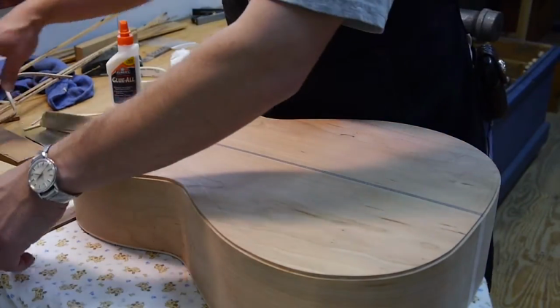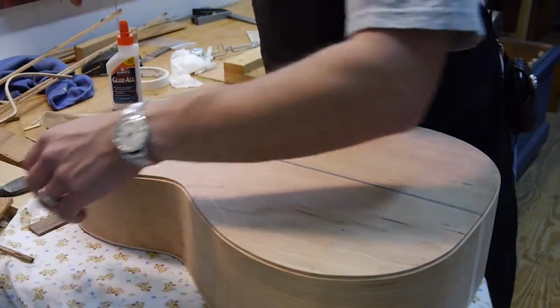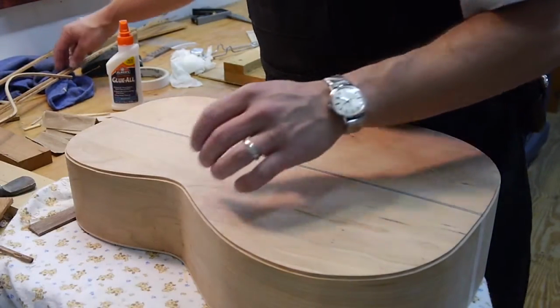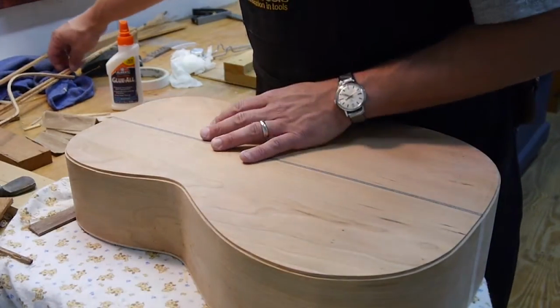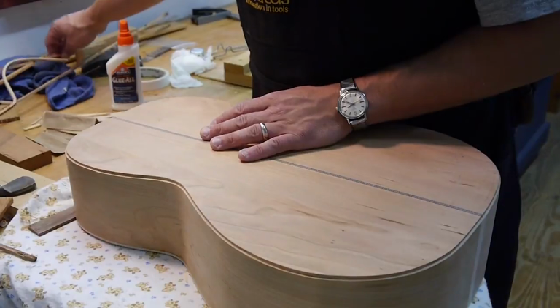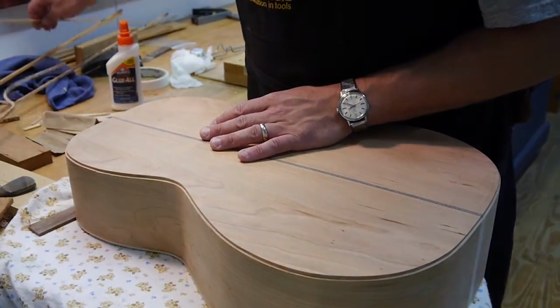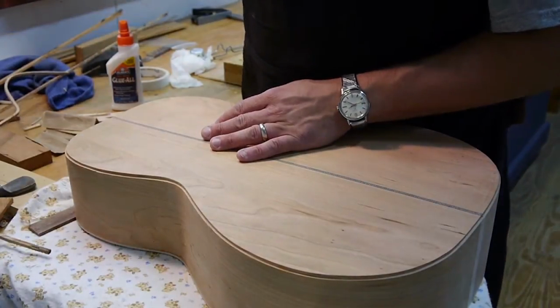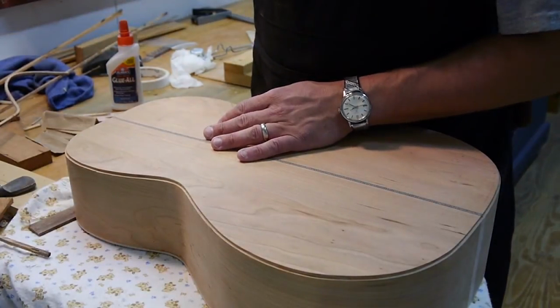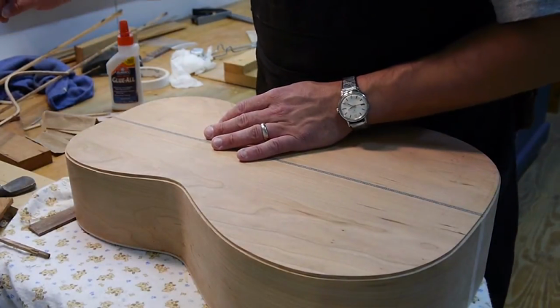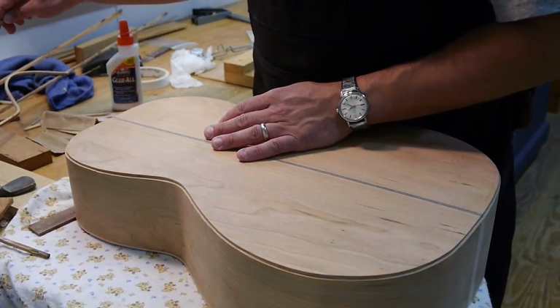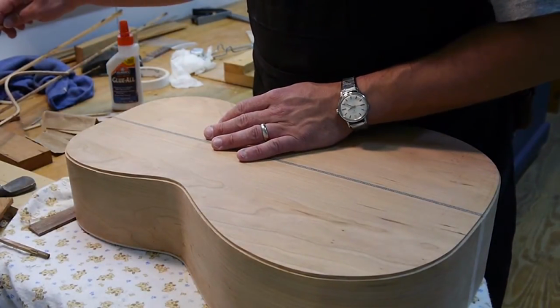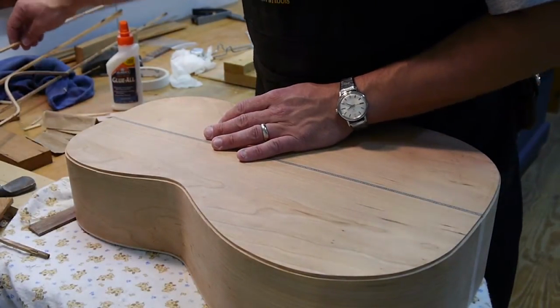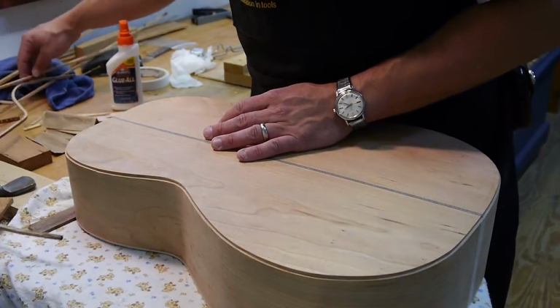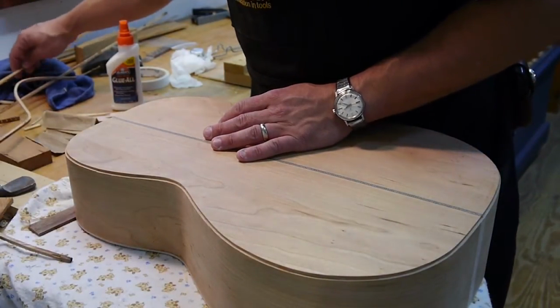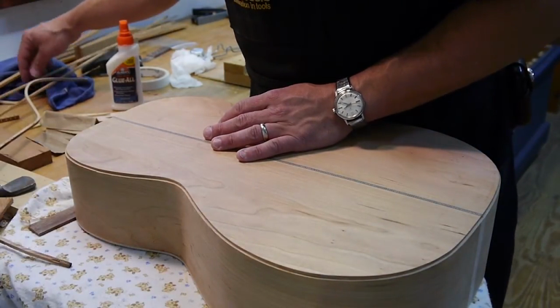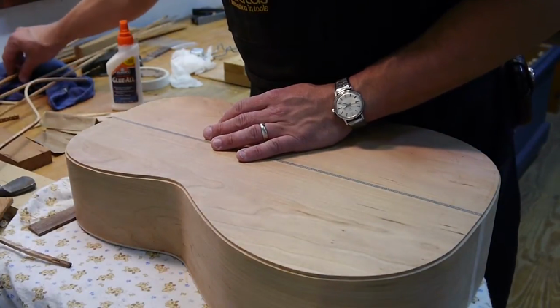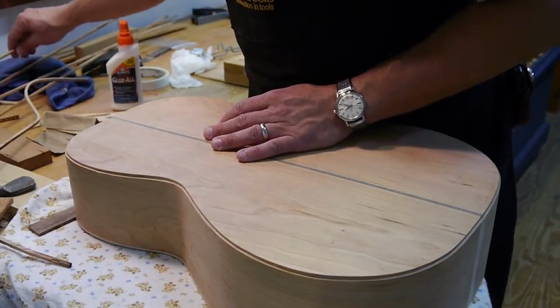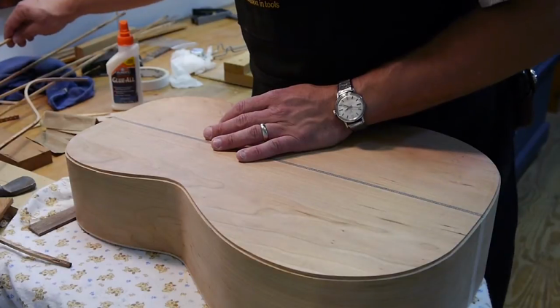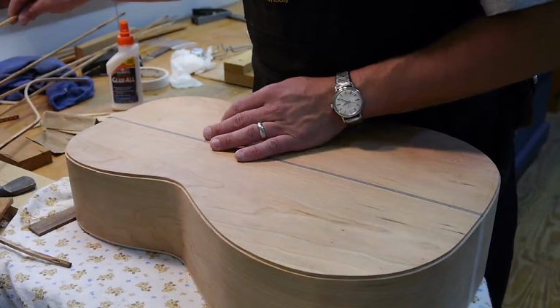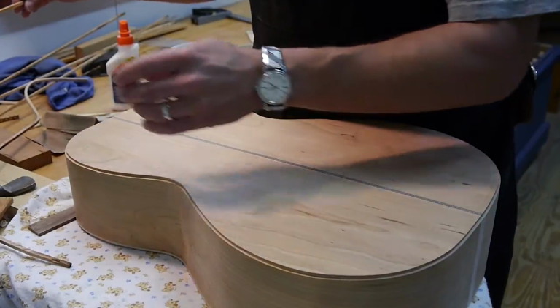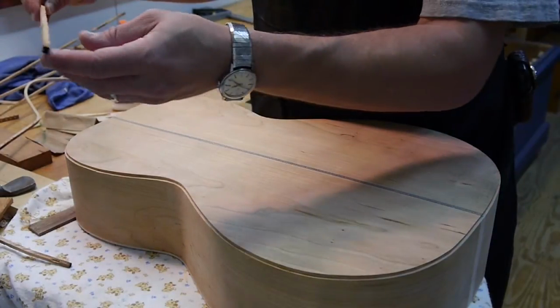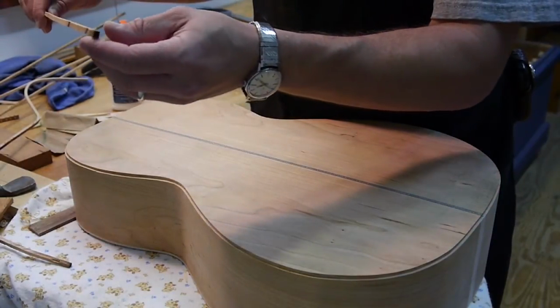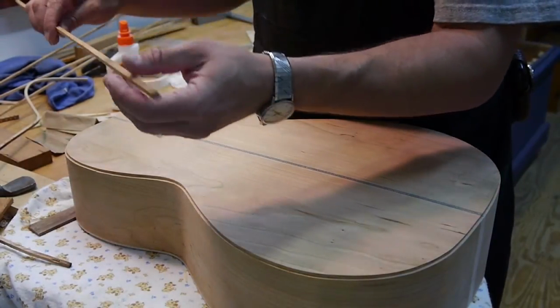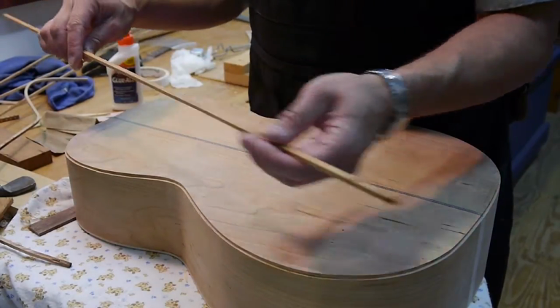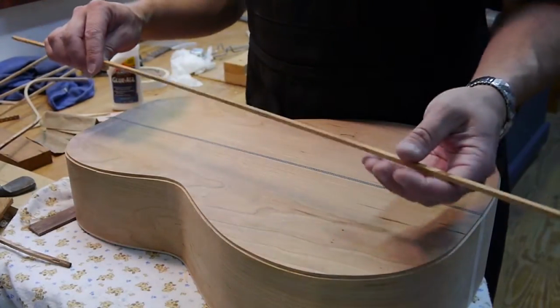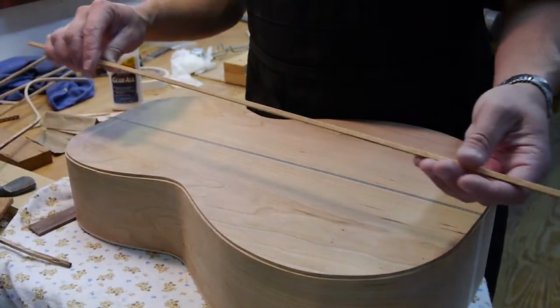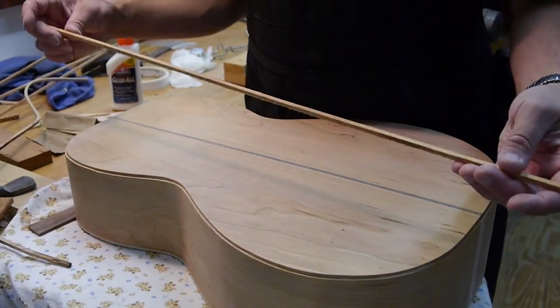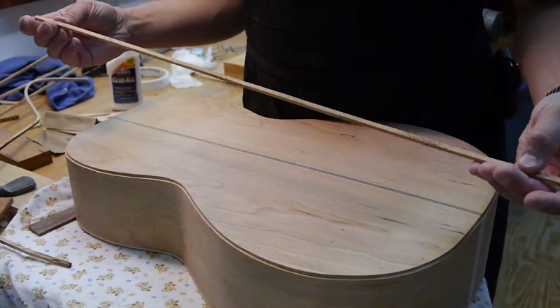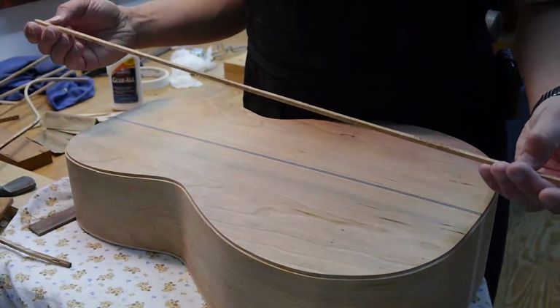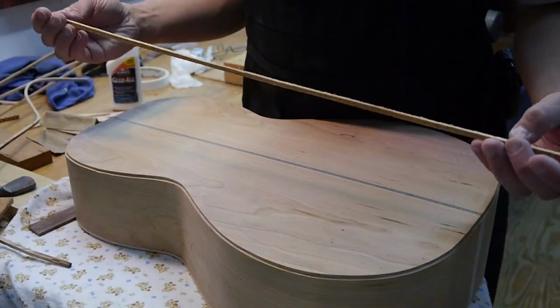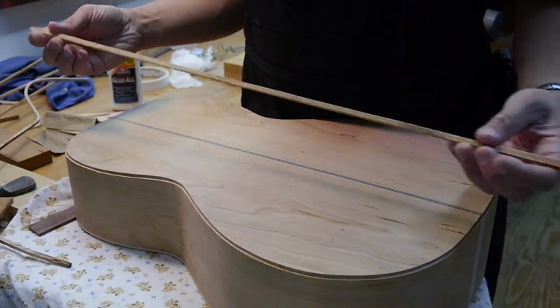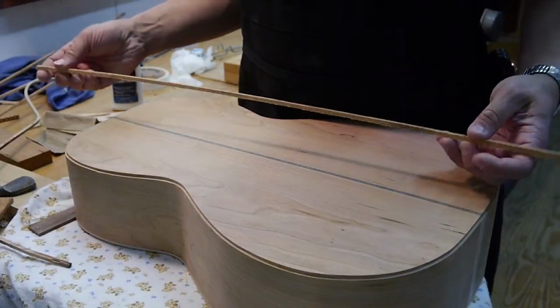What I'm going to show you right now is how to bend another piece — I'm going to bend the other side piece here, and show you how that's done, so that you can do it if you ever need to.